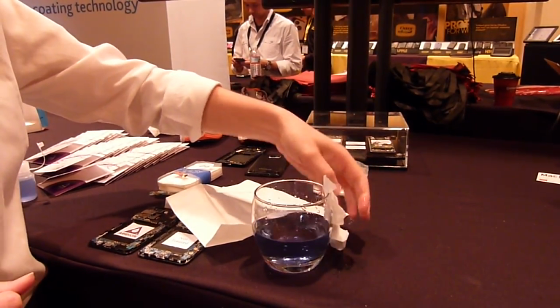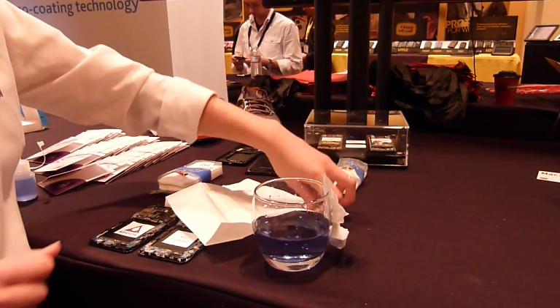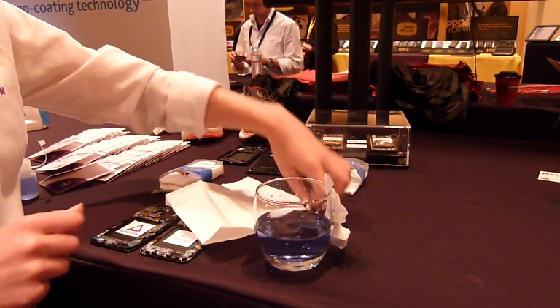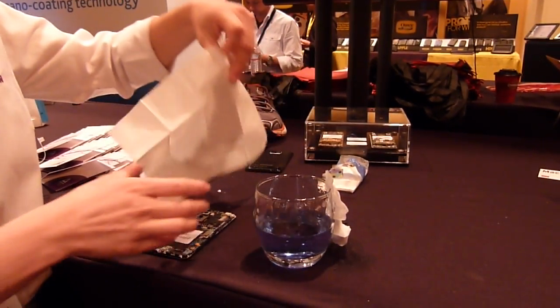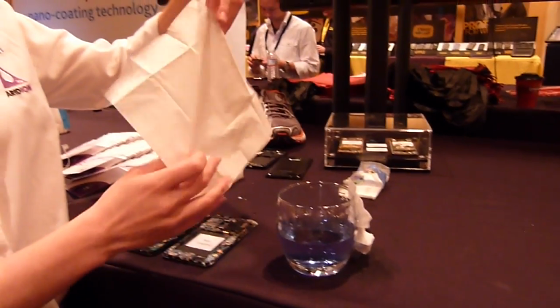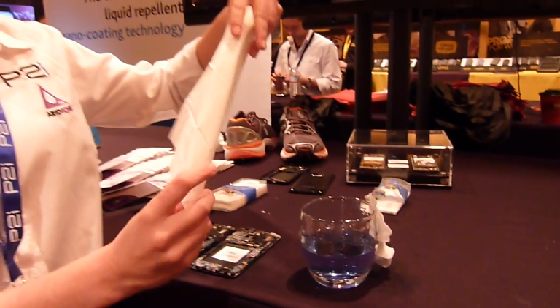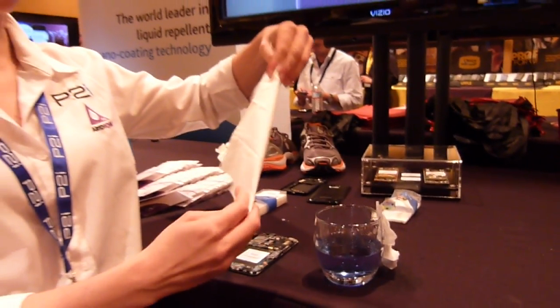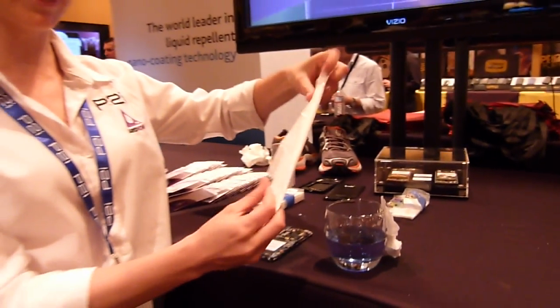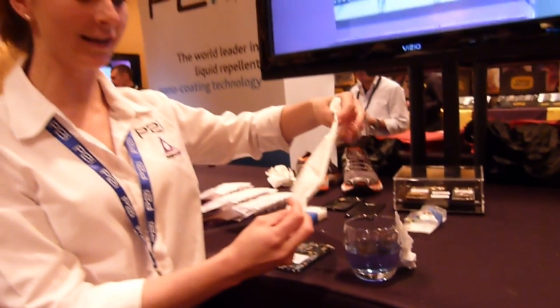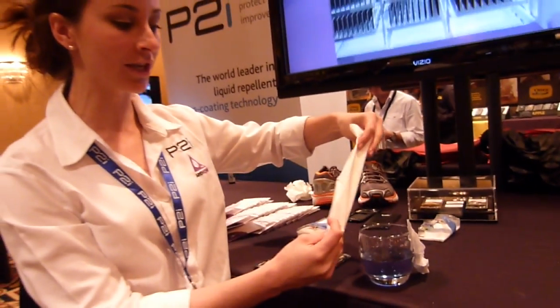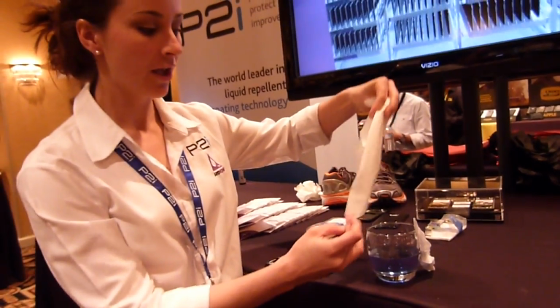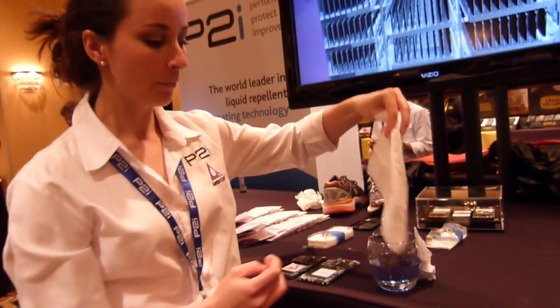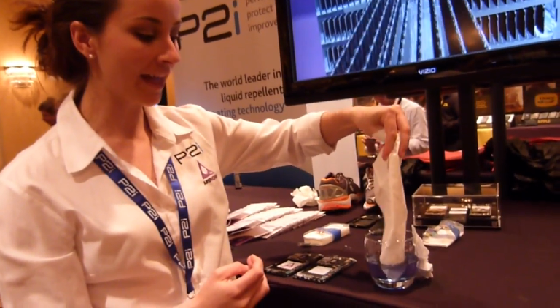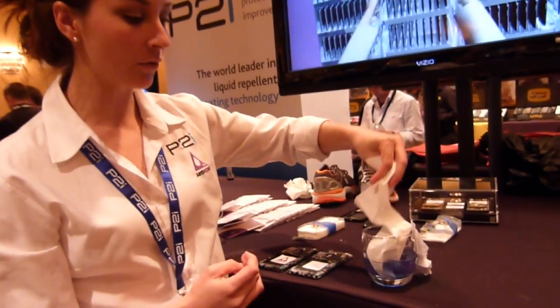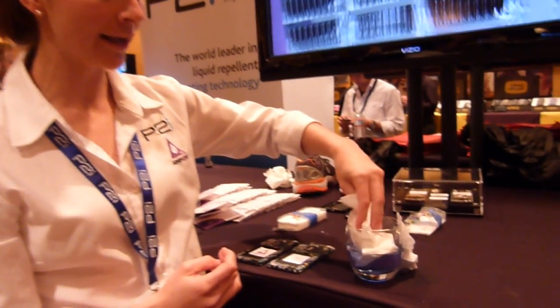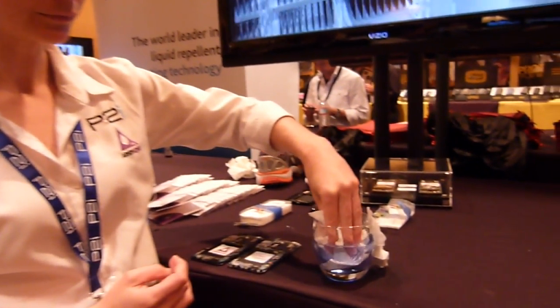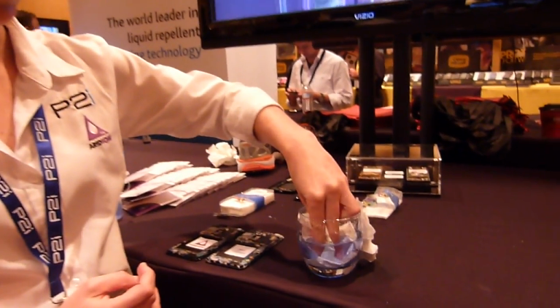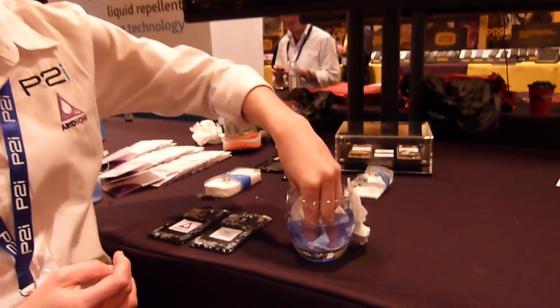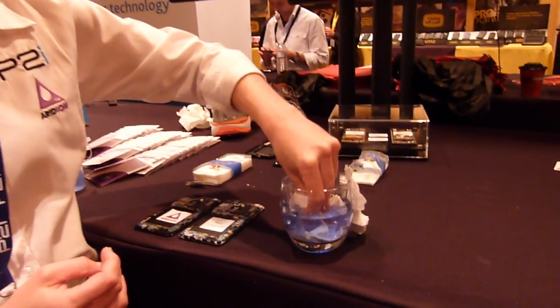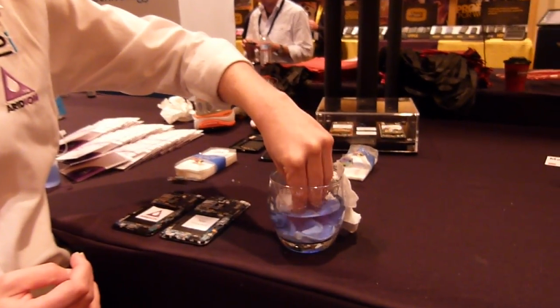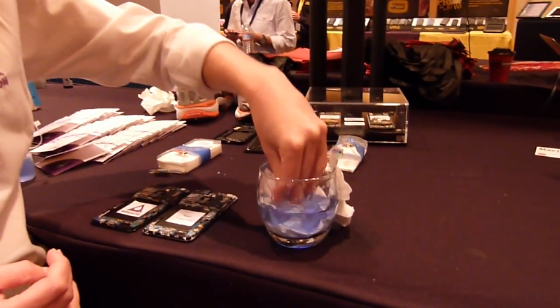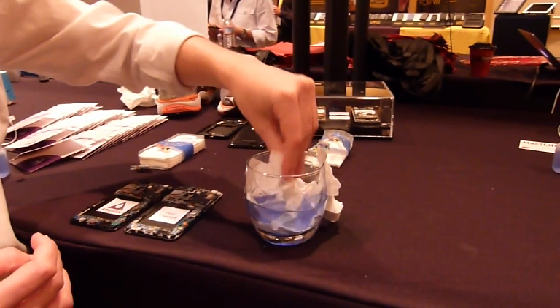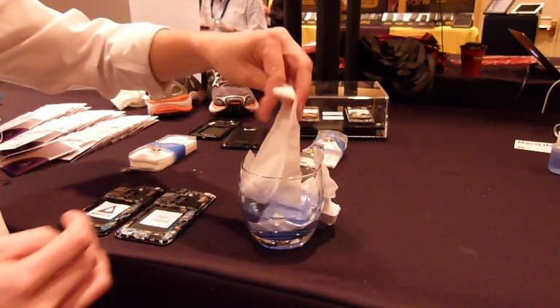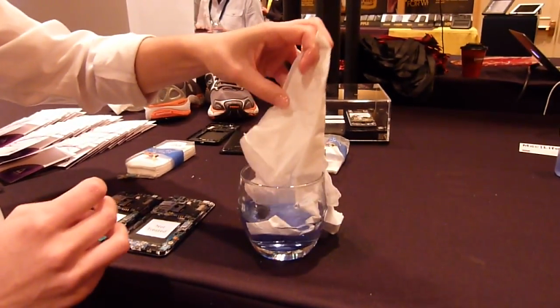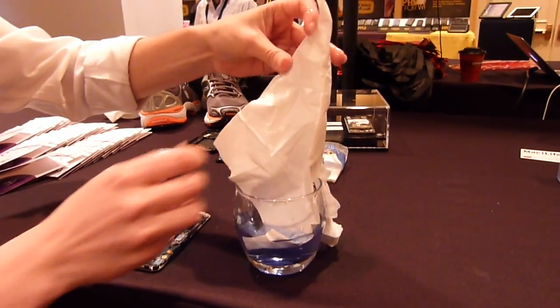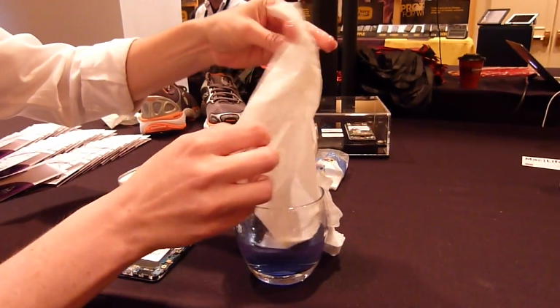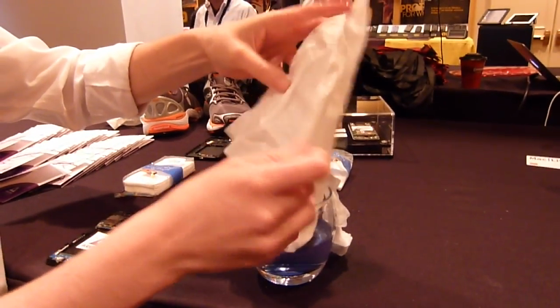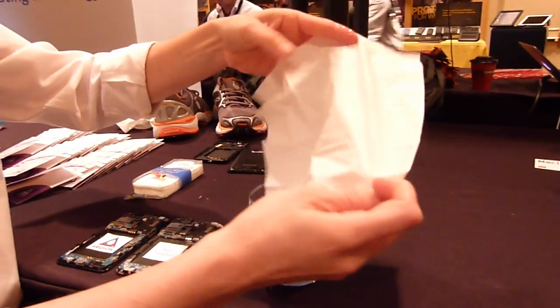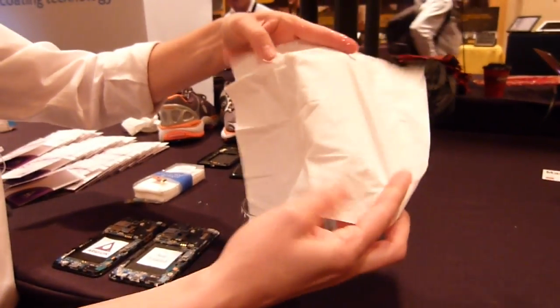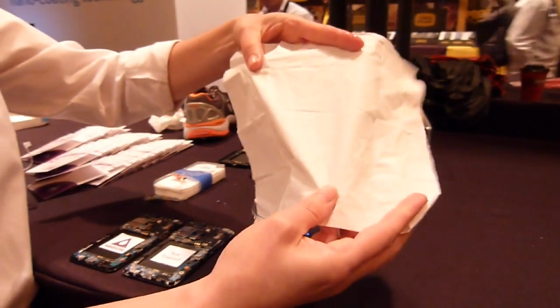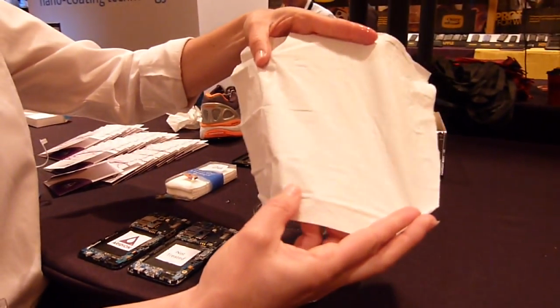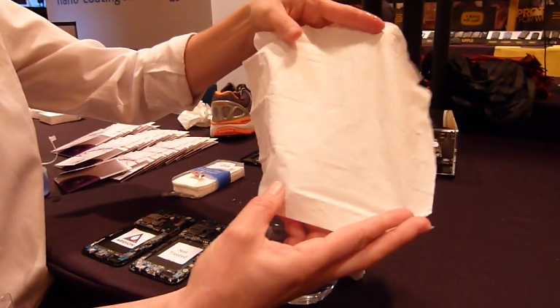If I then take a tissue which is treated with our iridian technology and put that into the water, it actually repels the liquid, repels the water away.